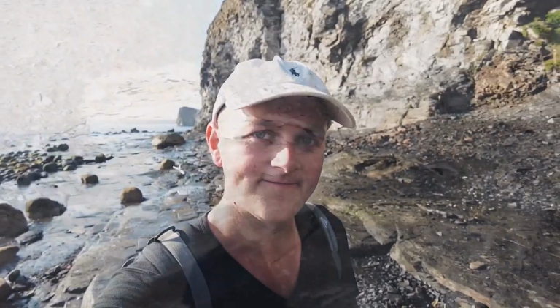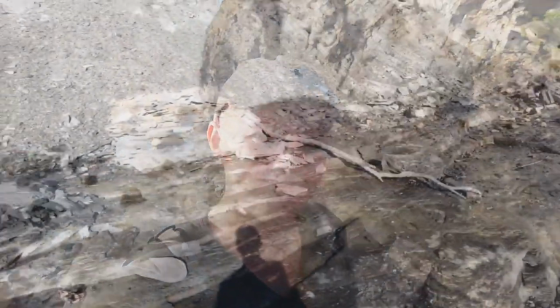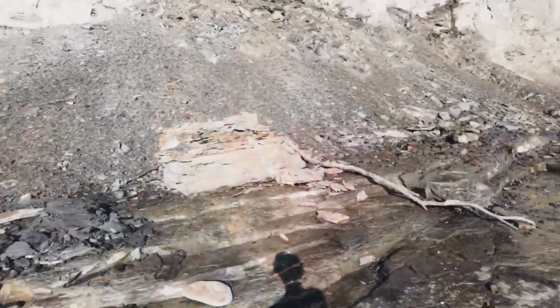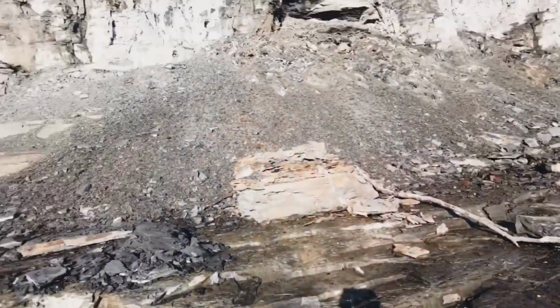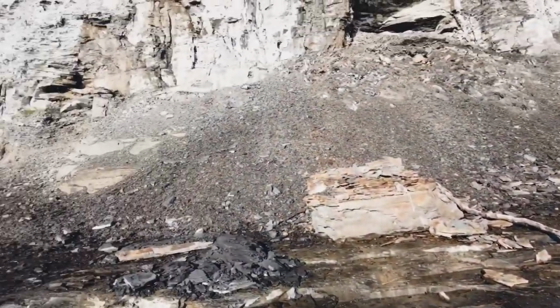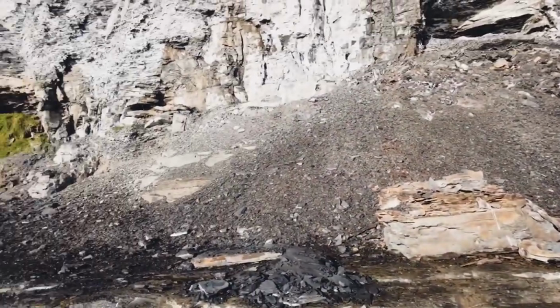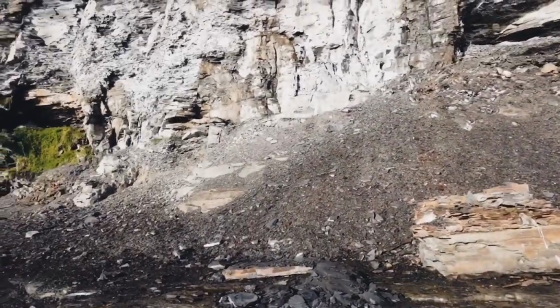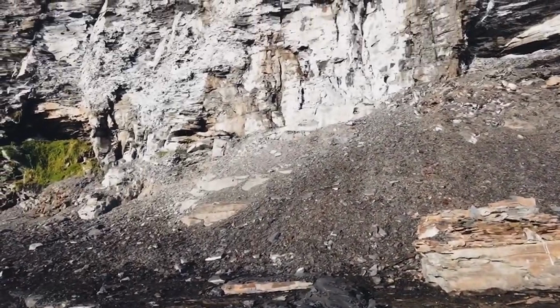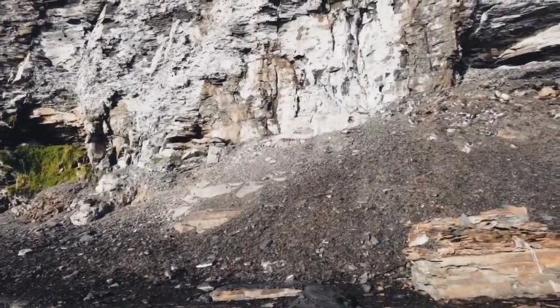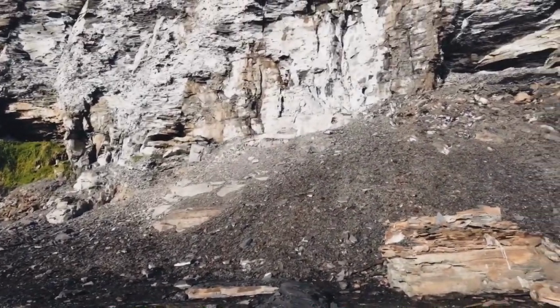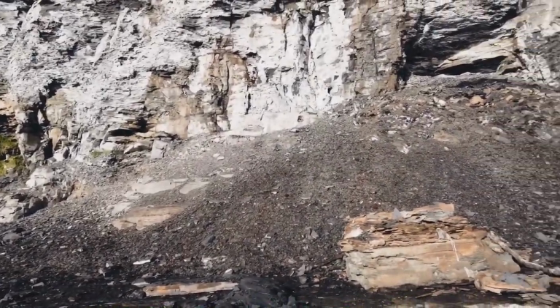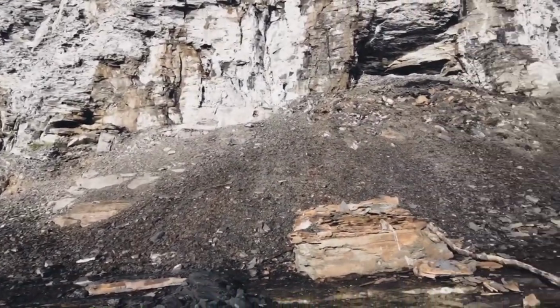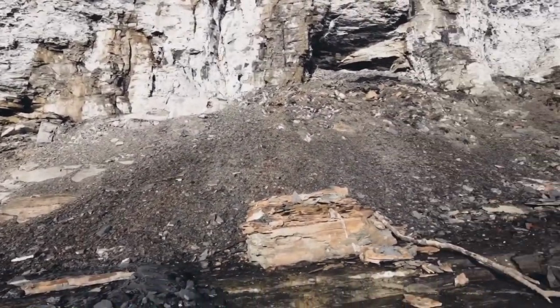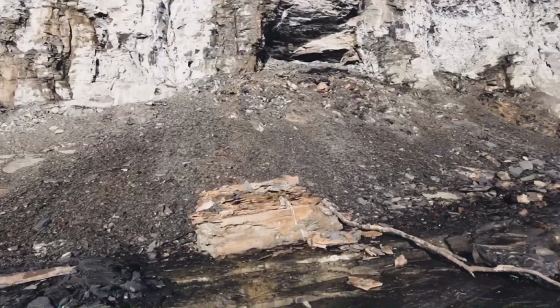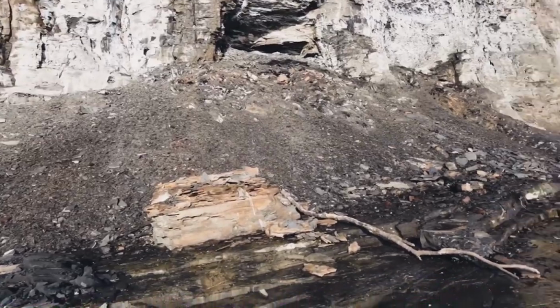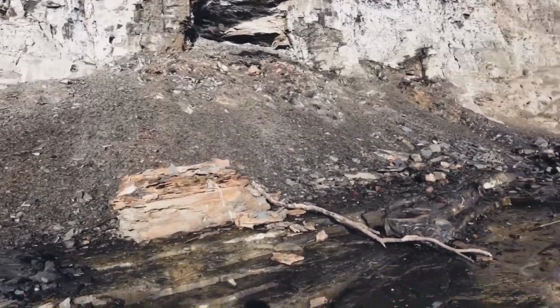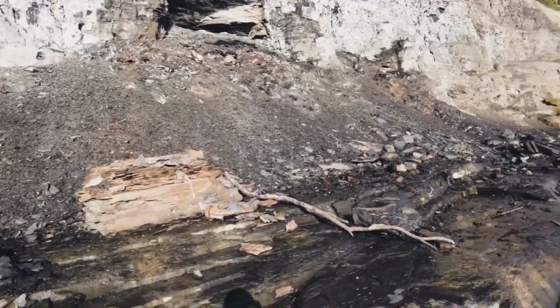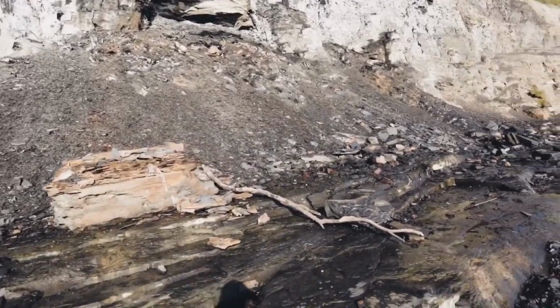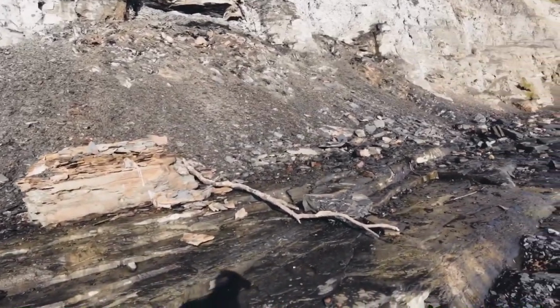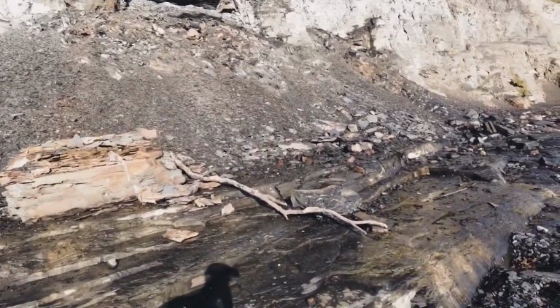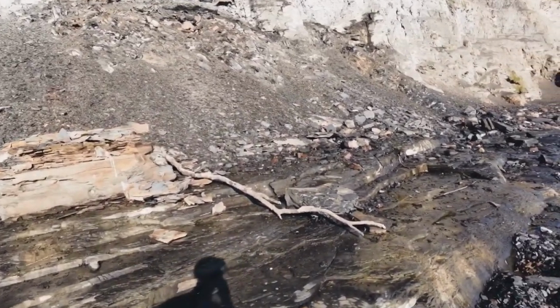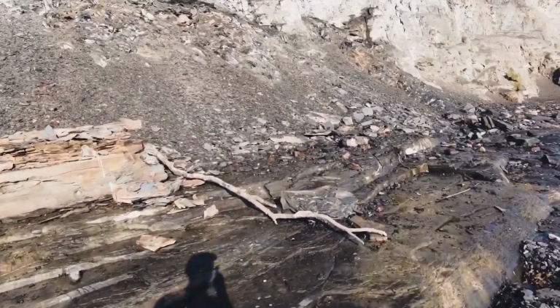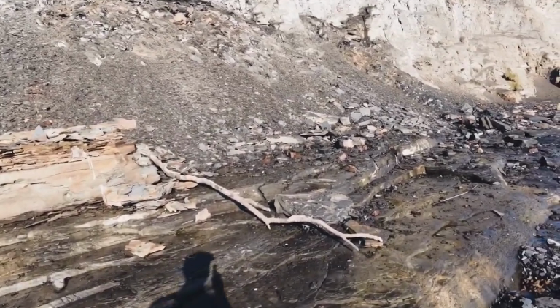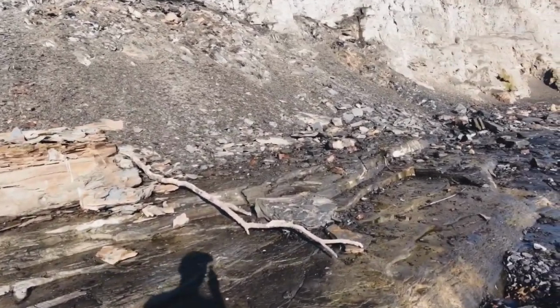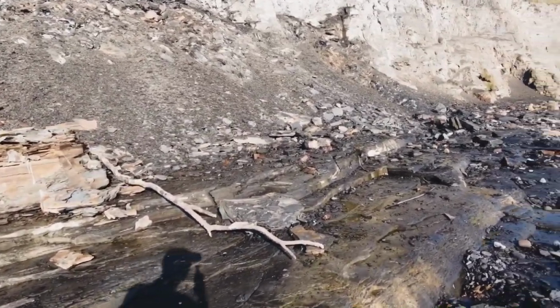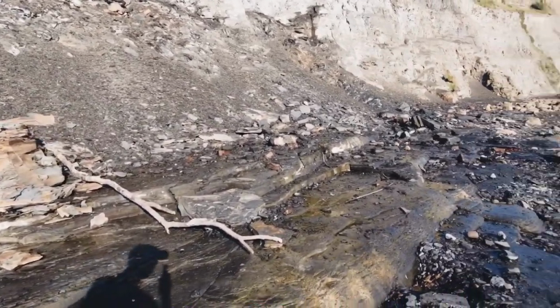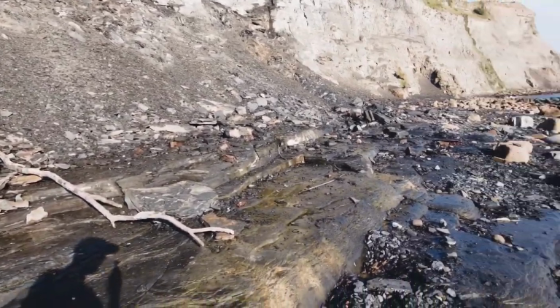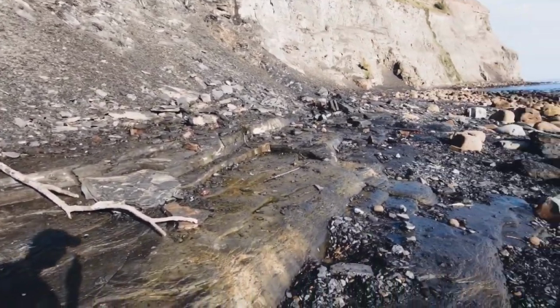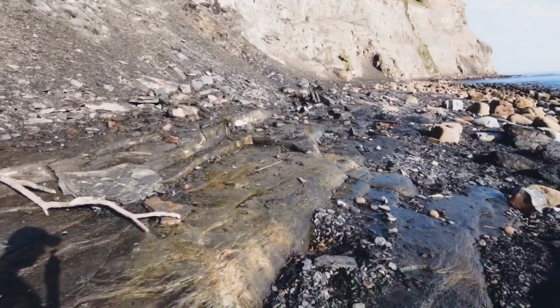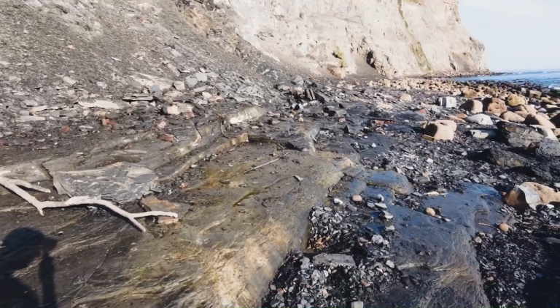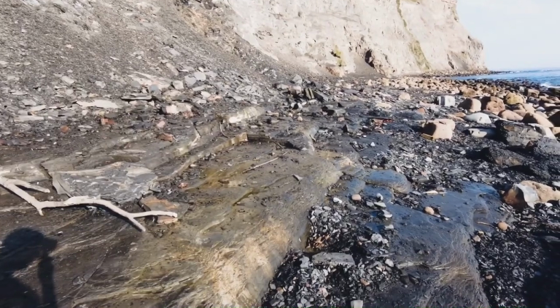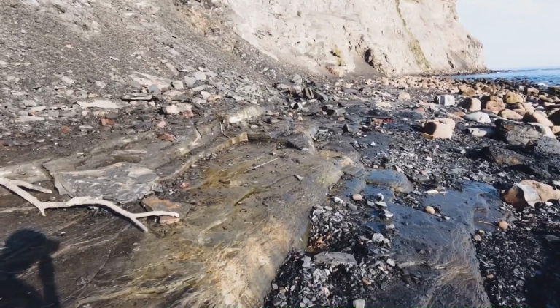As you can probably see from underneath this cliff here, there's been quite a bit of shale falling over the past few days. The seas haven't really been washing it out because it's not been that high.